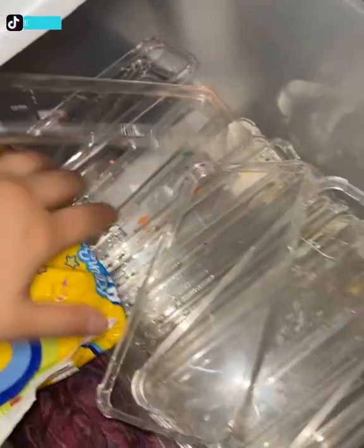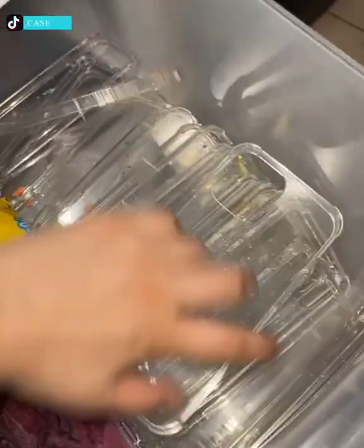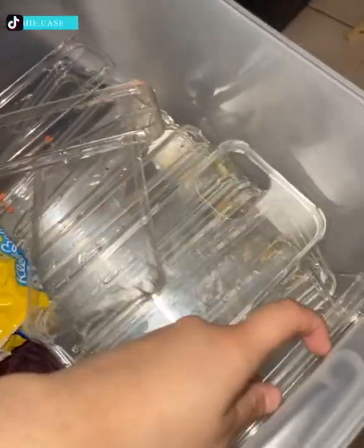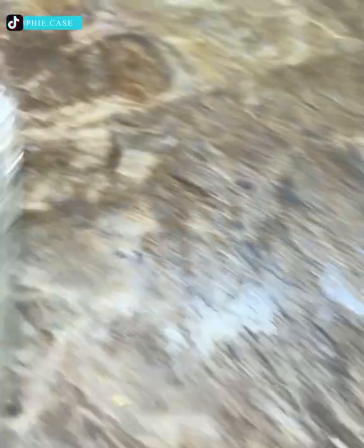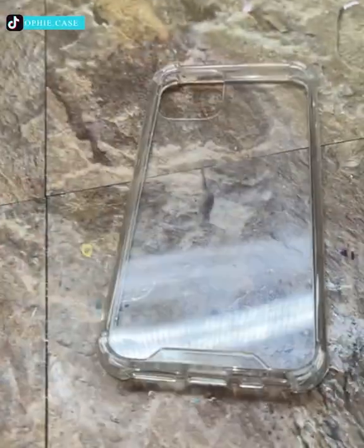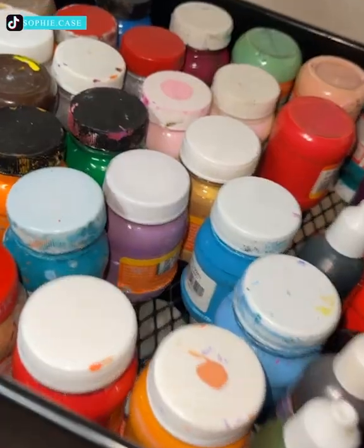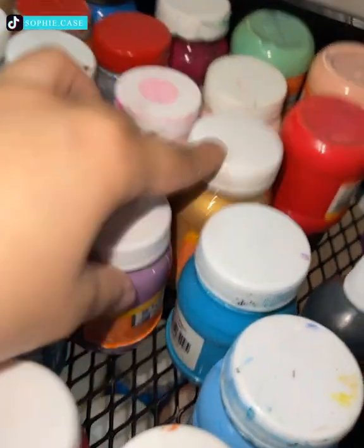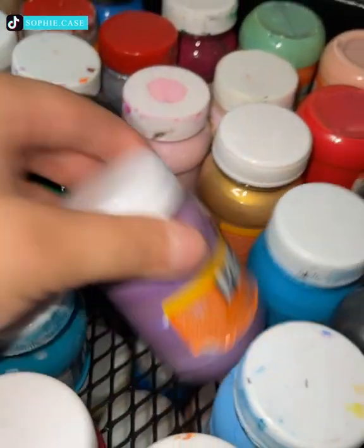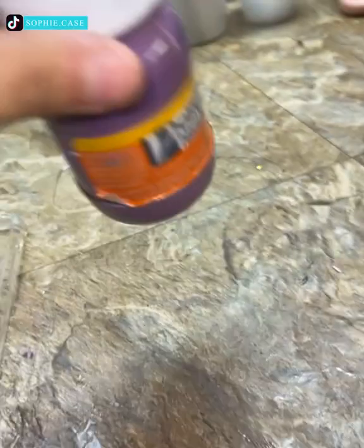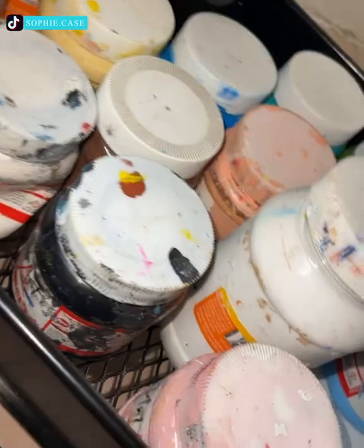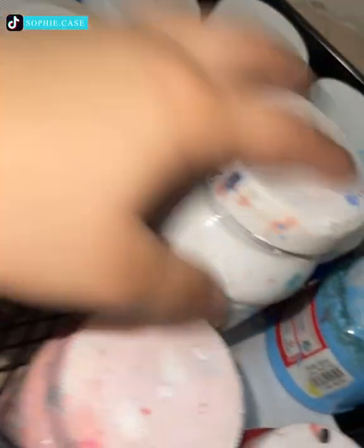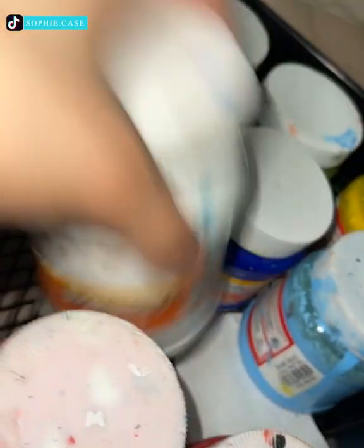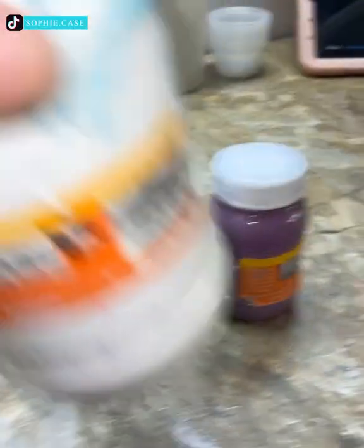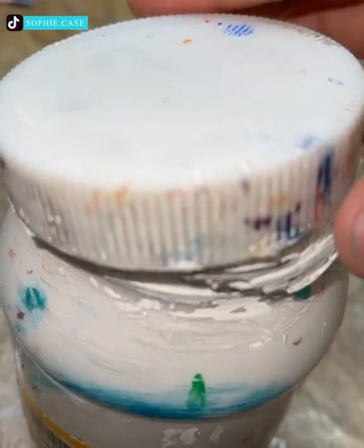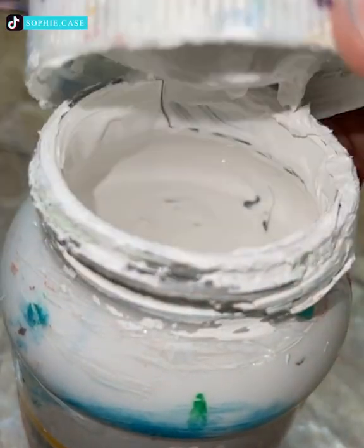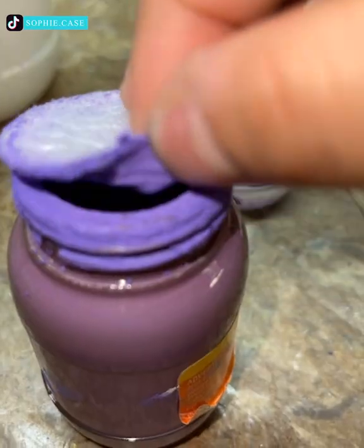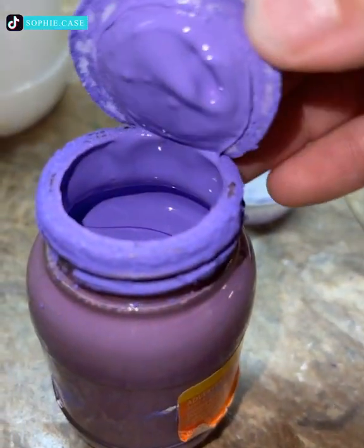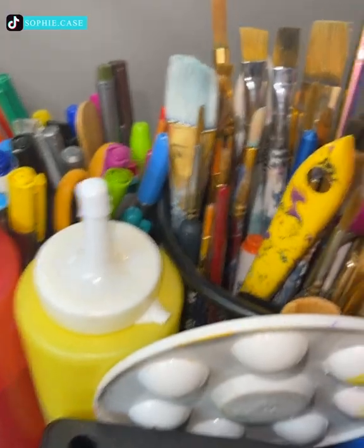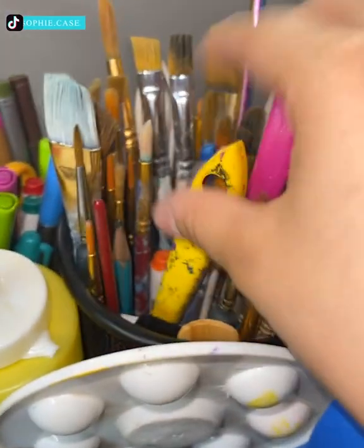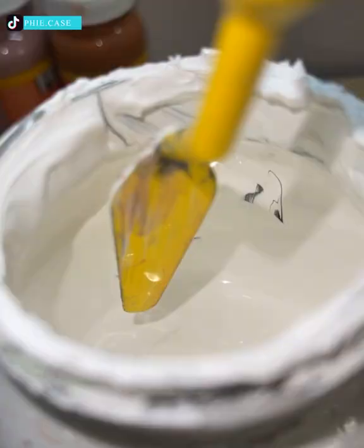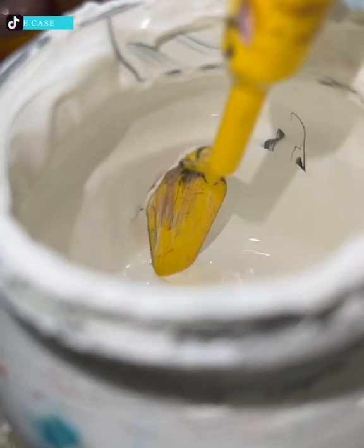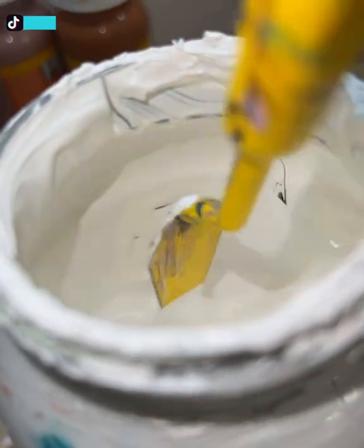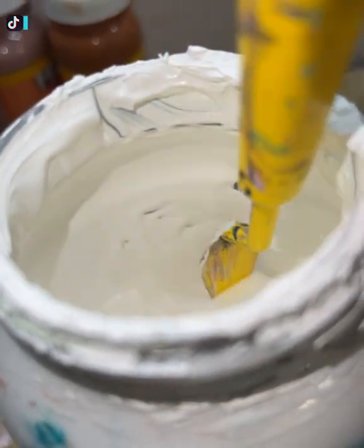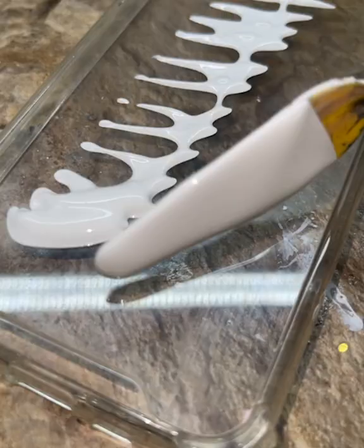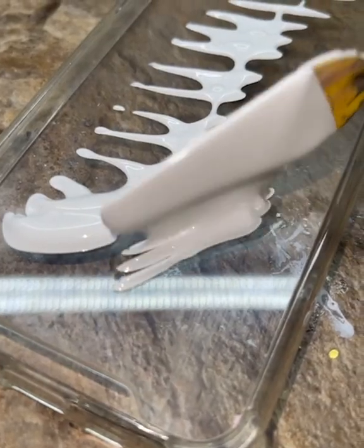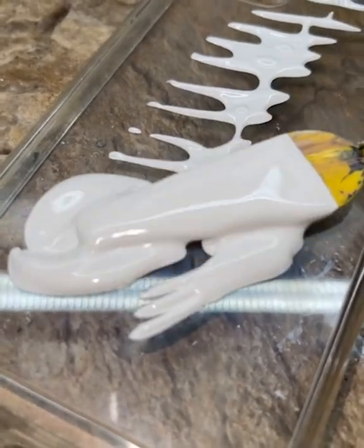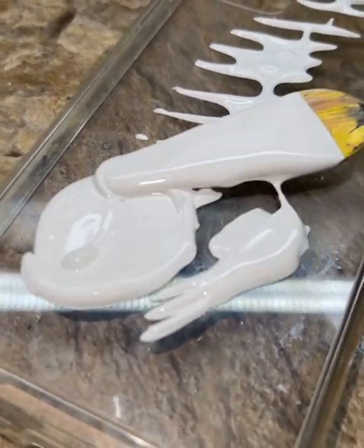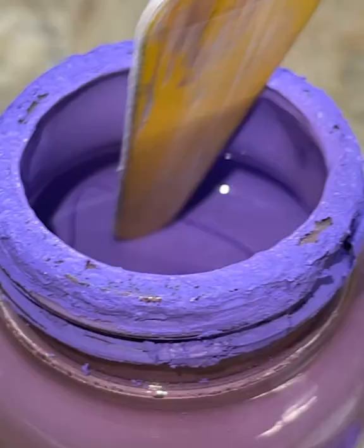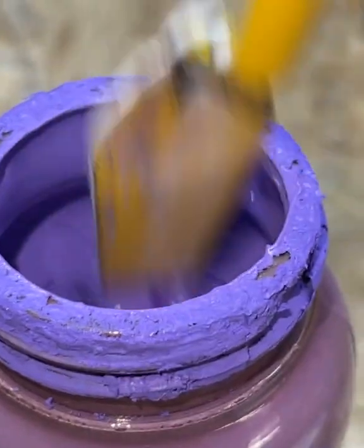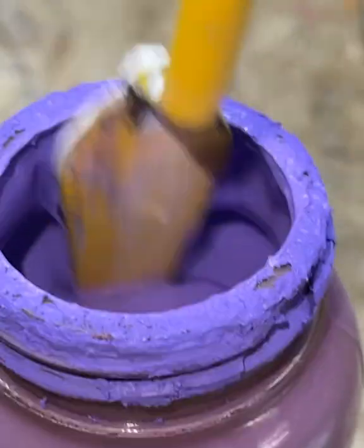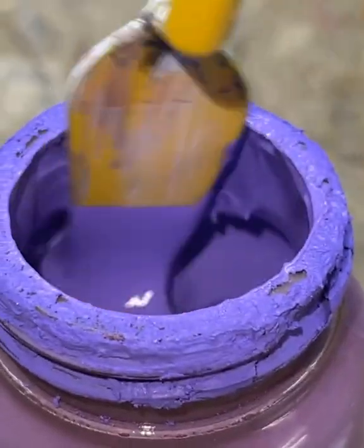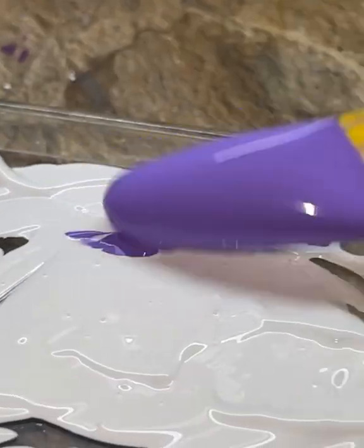Resin art gained fame very quickly among artists, and now people are doing DIY versions of it. One example is this phone case — a purple wavy painting with golden glitters on it. Why don't you try it yourself too?